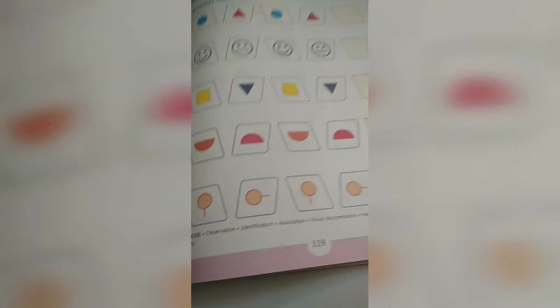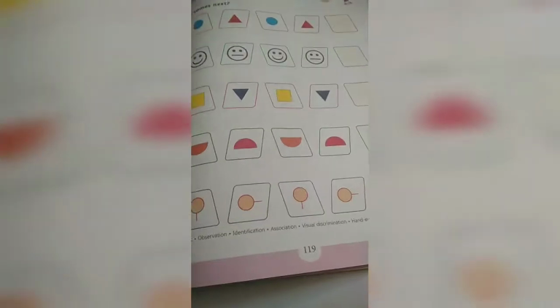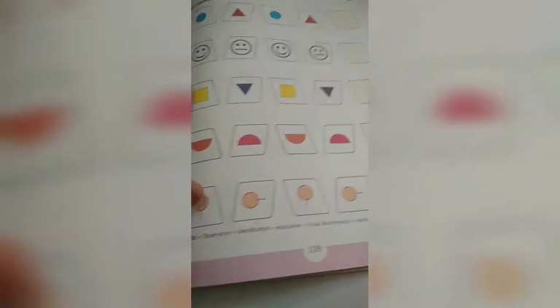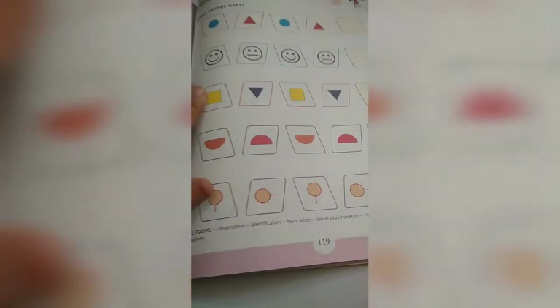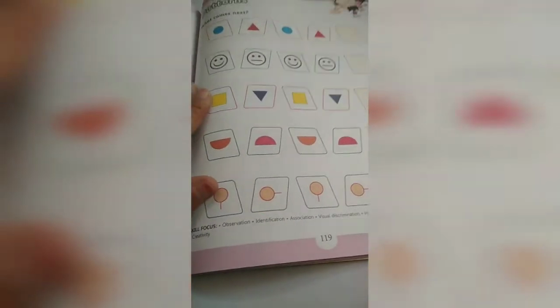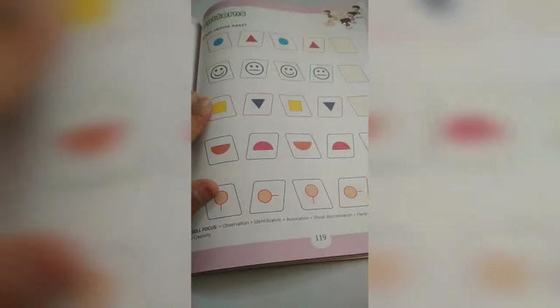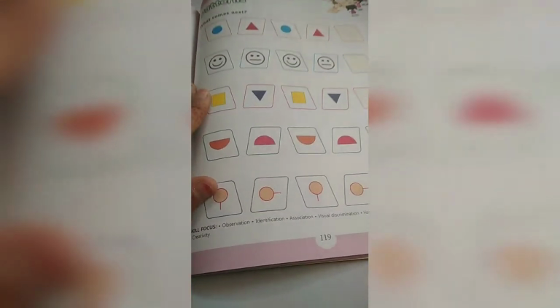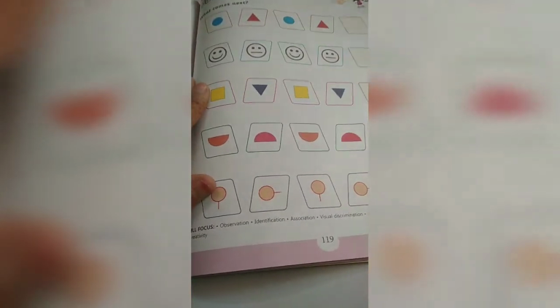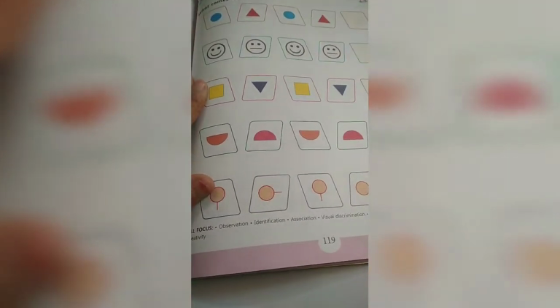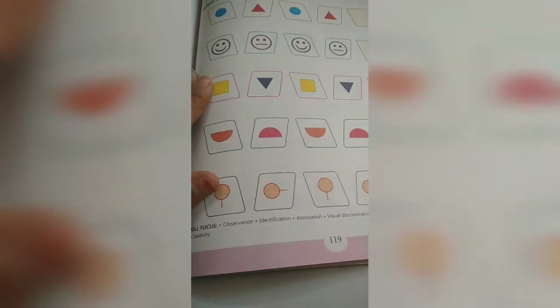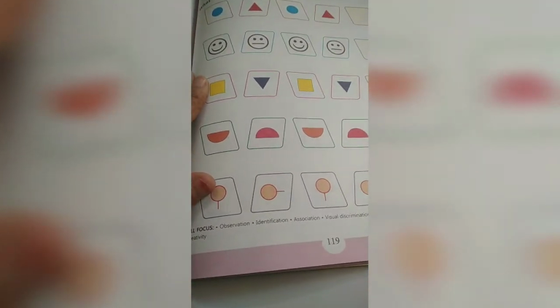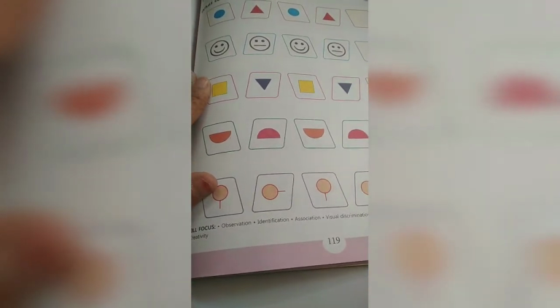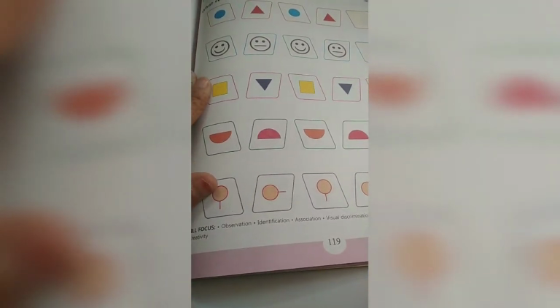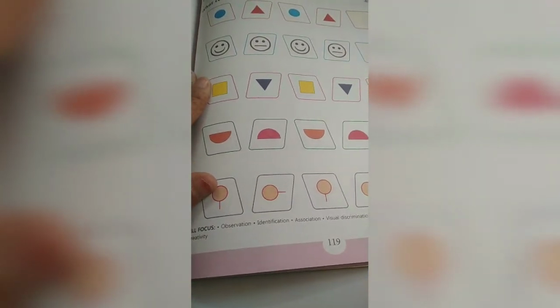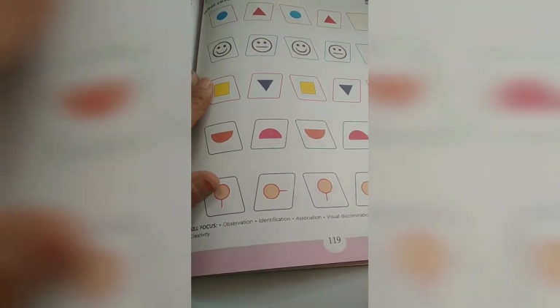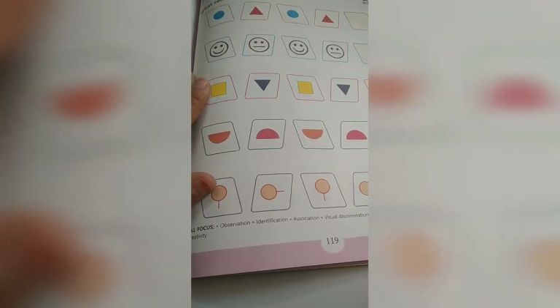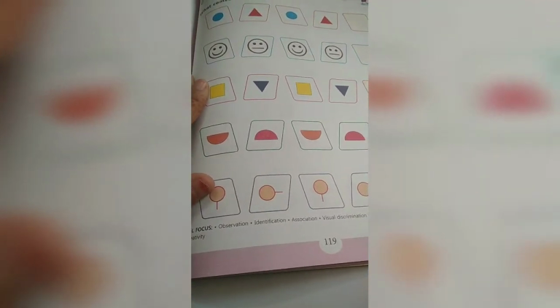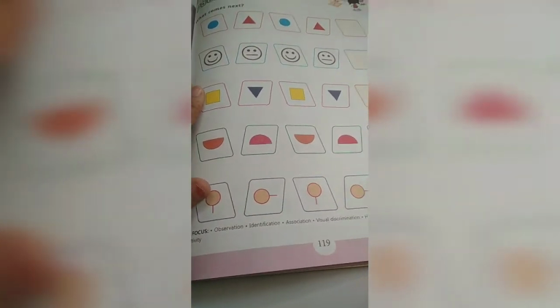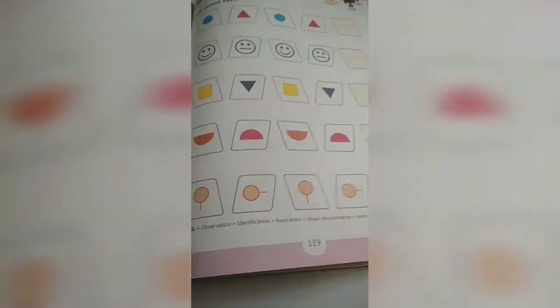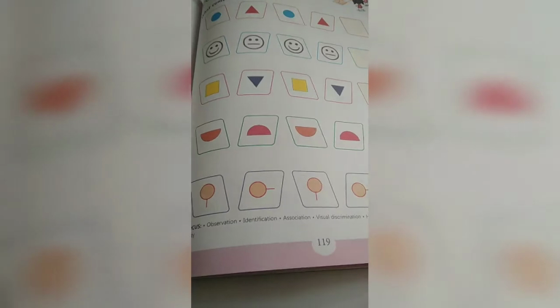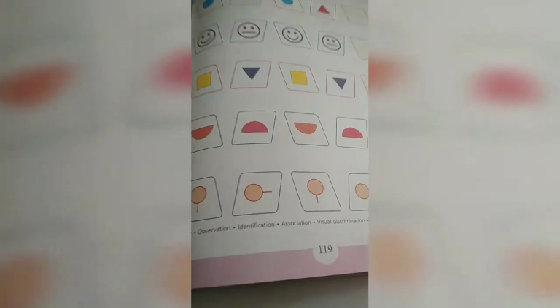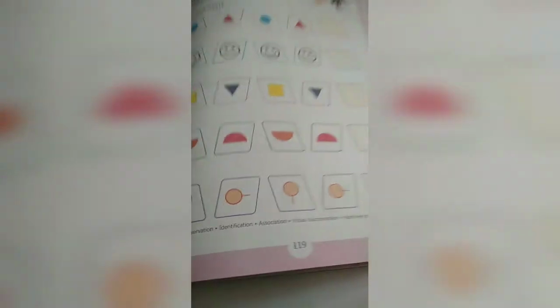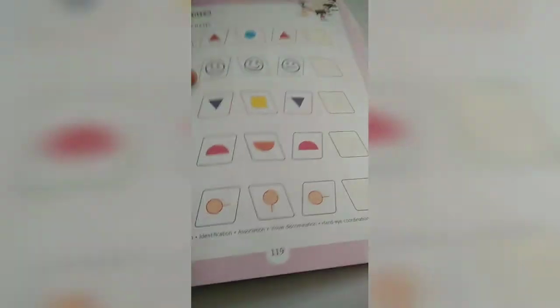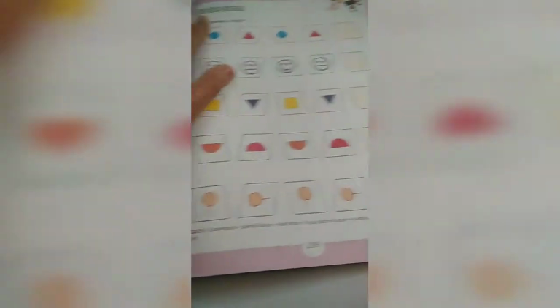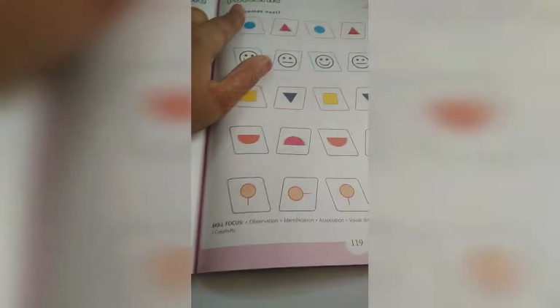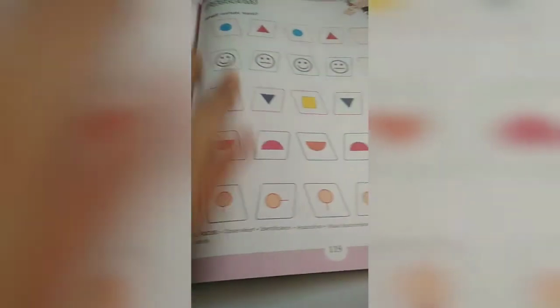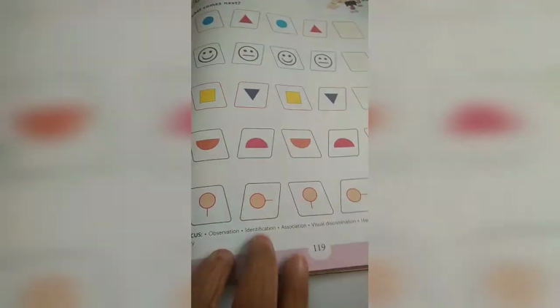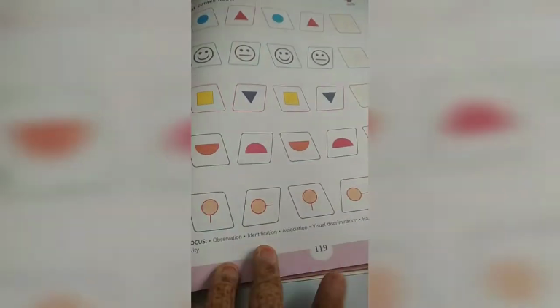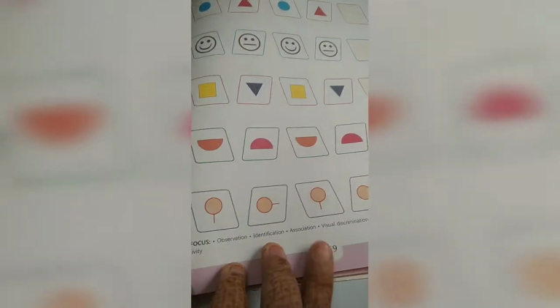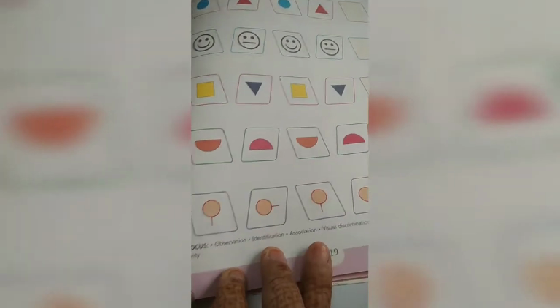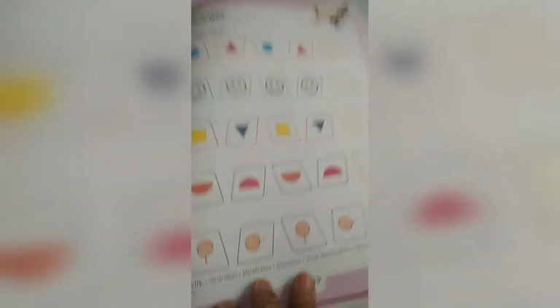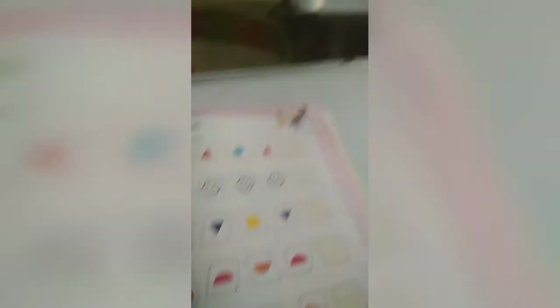Good morning children. After completing our big to small numbers, today we will see about patterns. Page number 119.